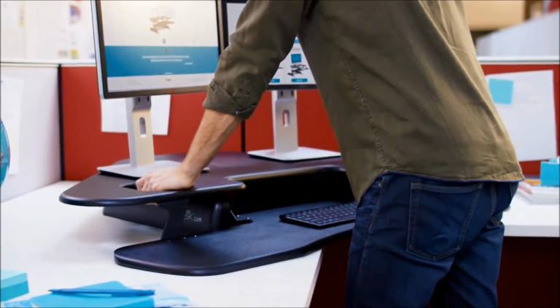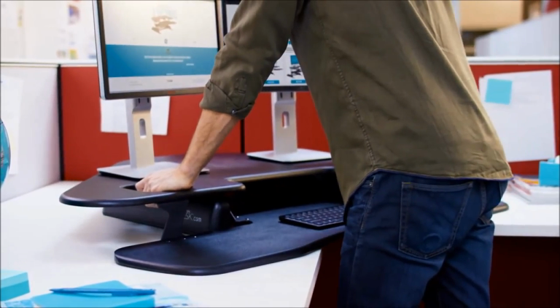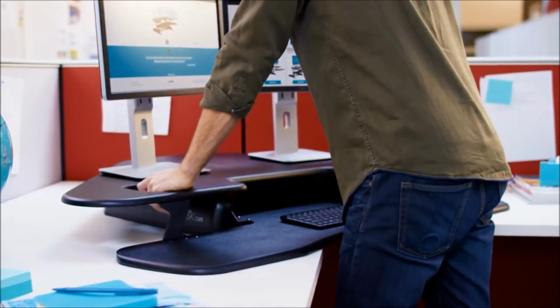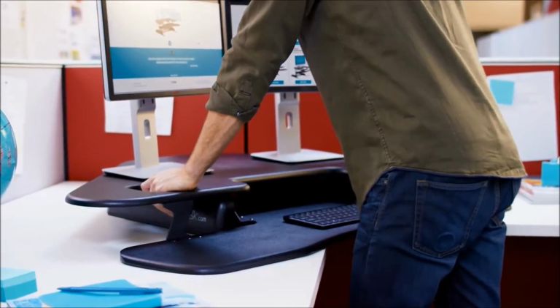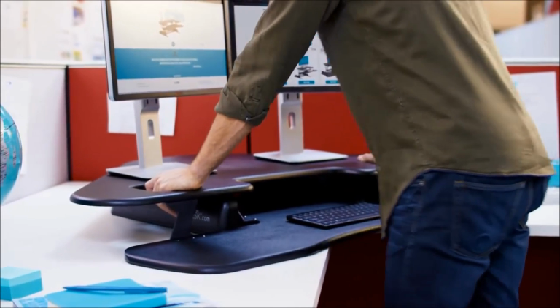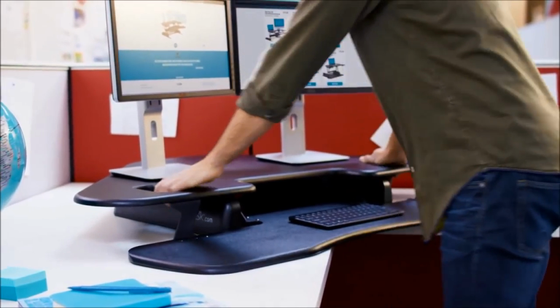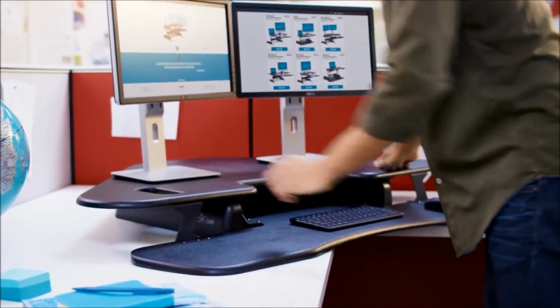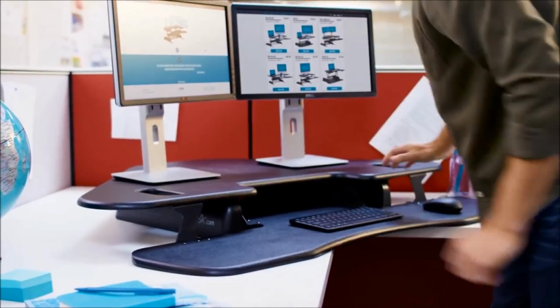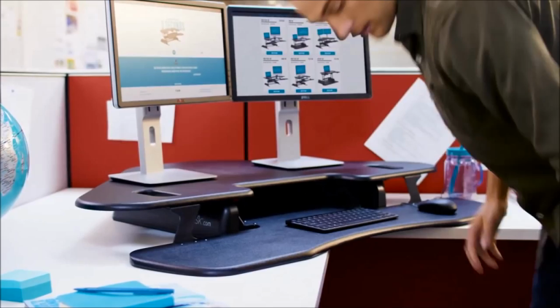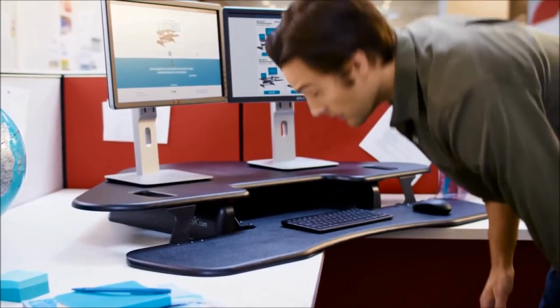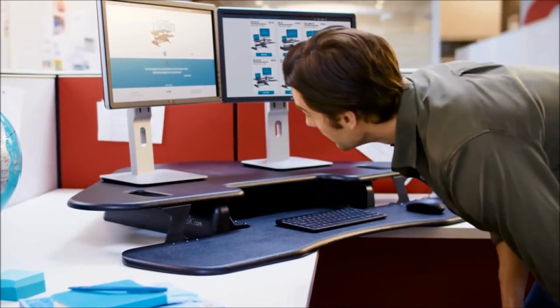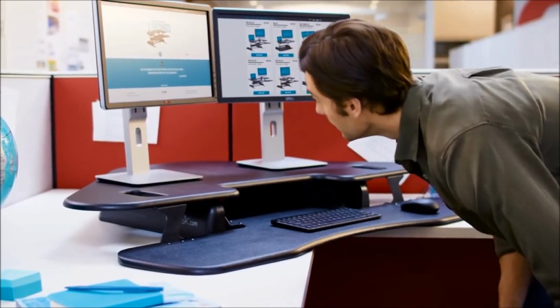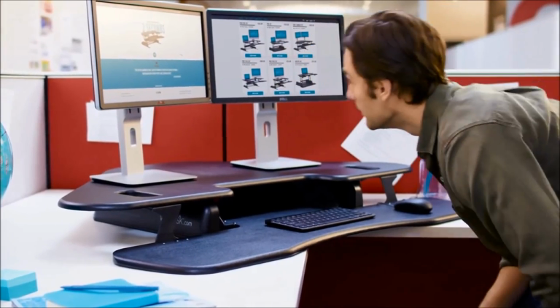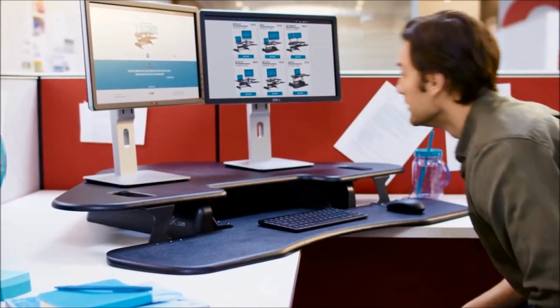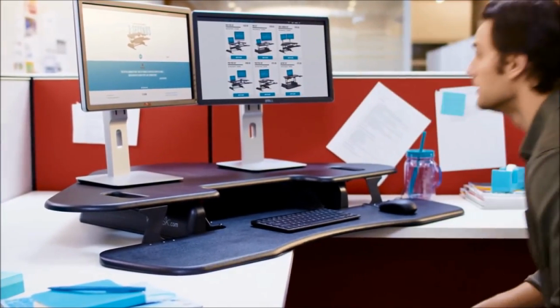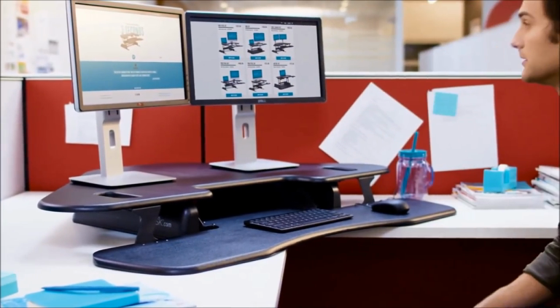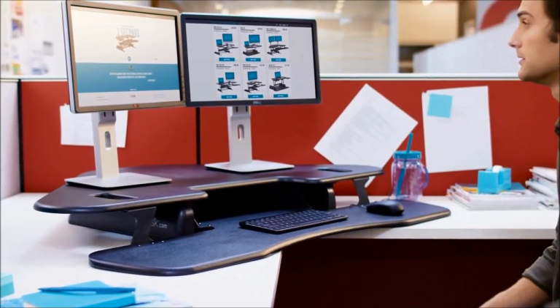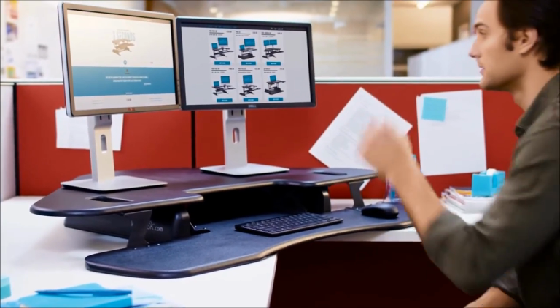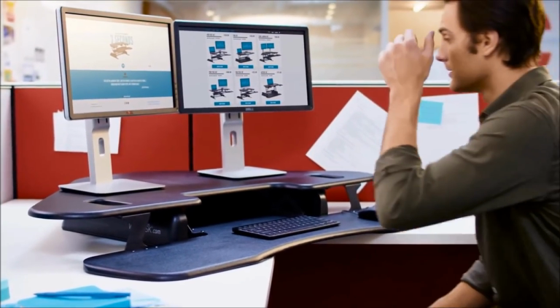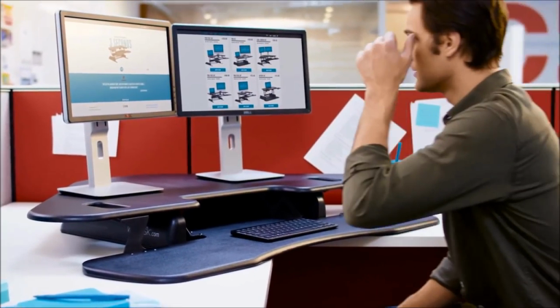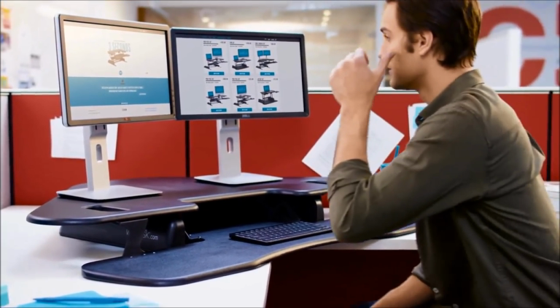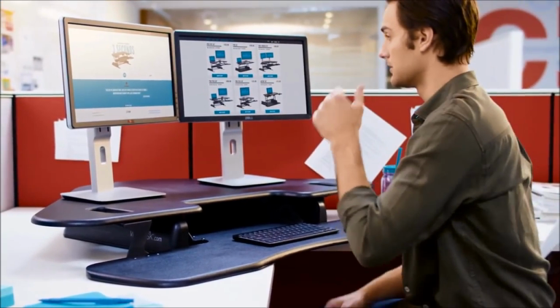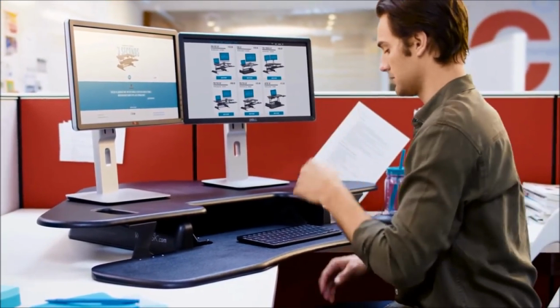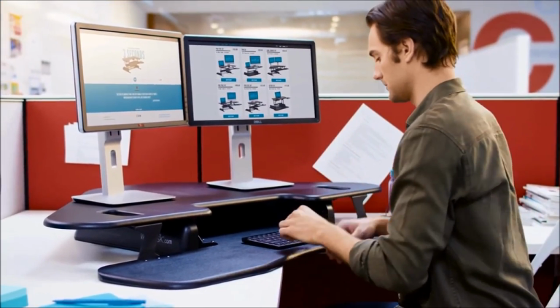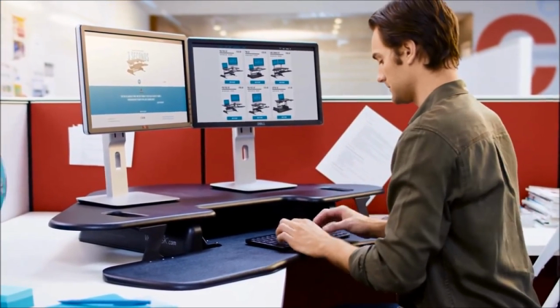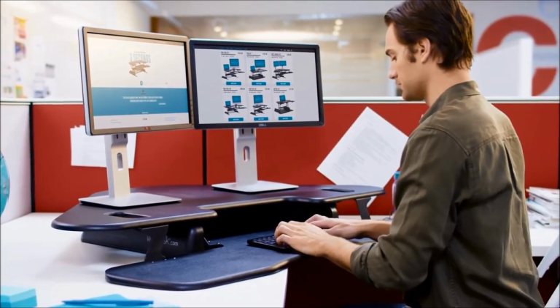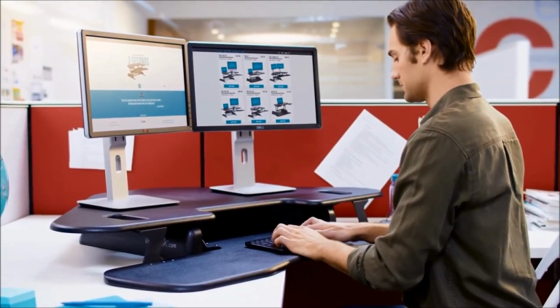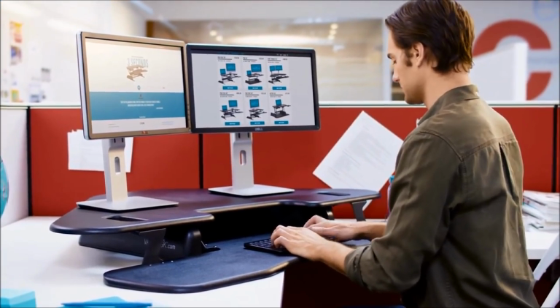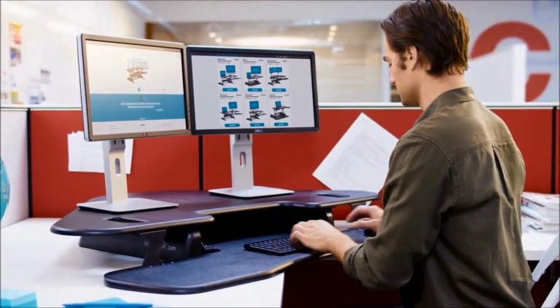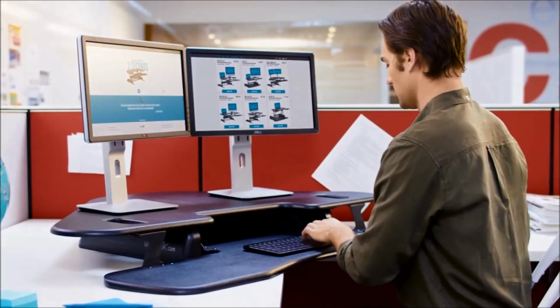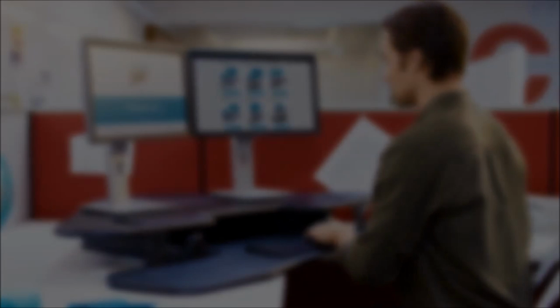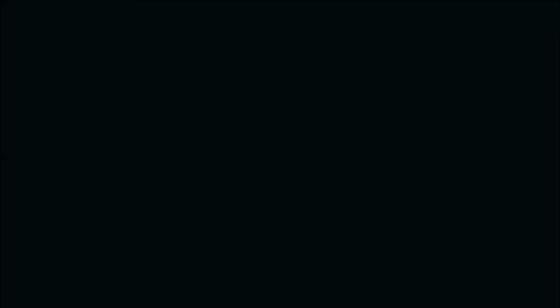The CubeCorner 48 comes fully assembled, so it's ready to use right out of the box. Just place it on top of your existing furniture and you're ready to work.